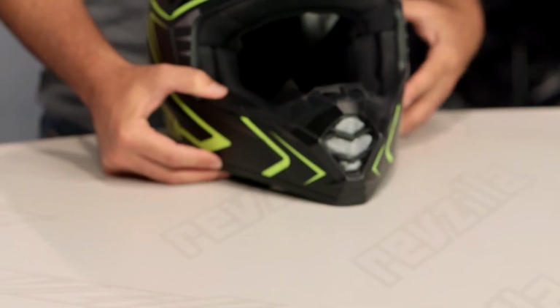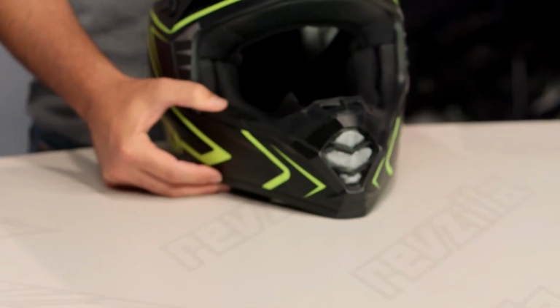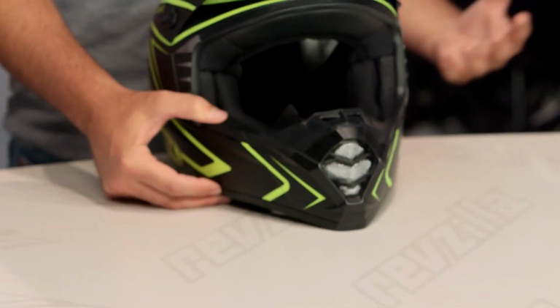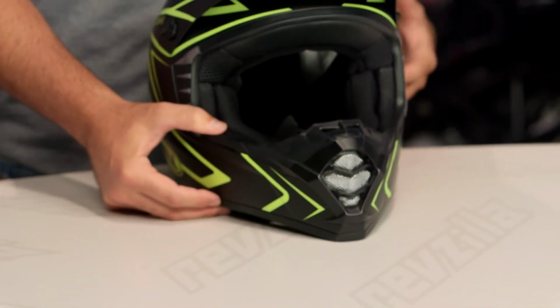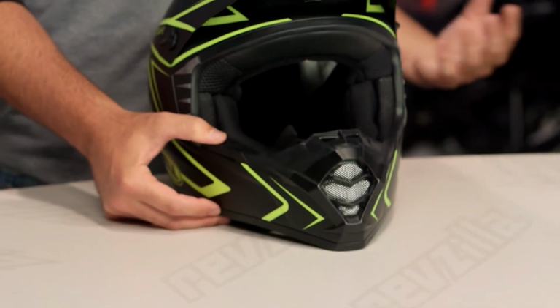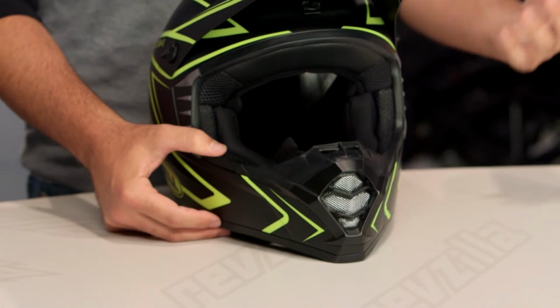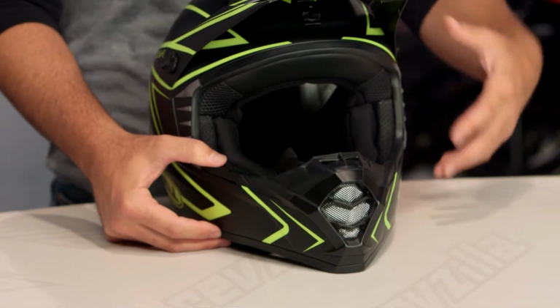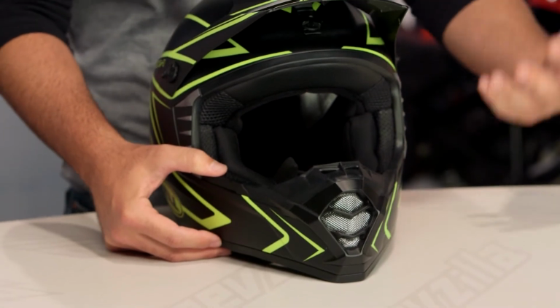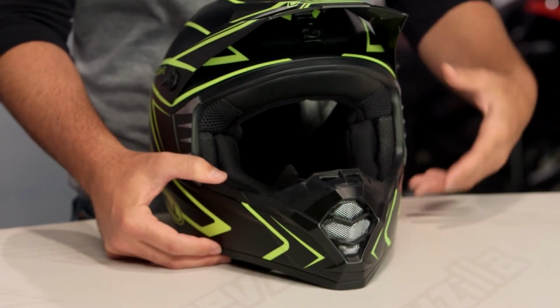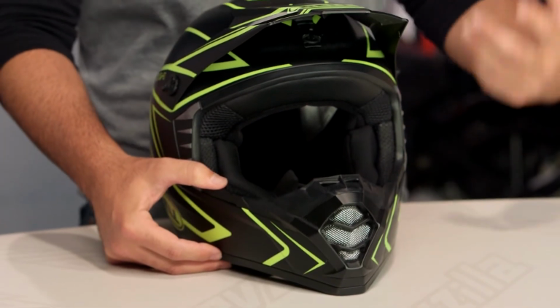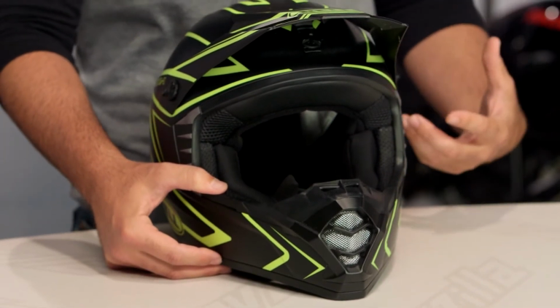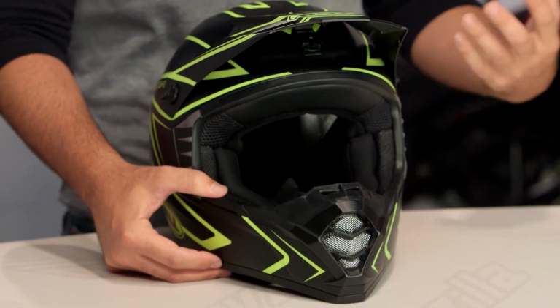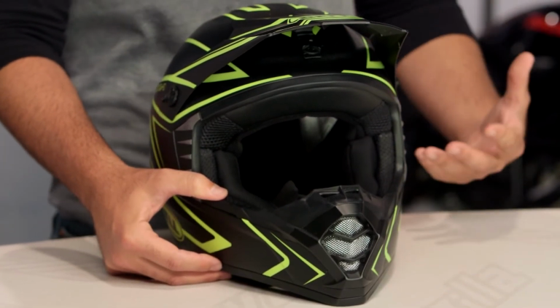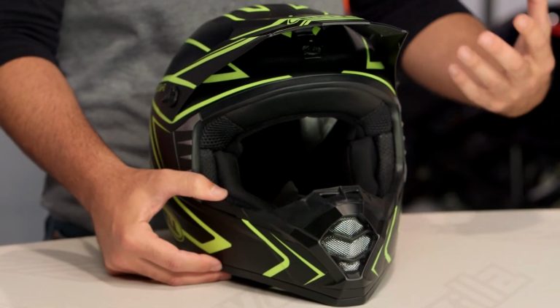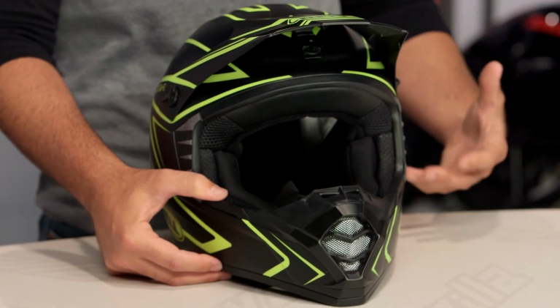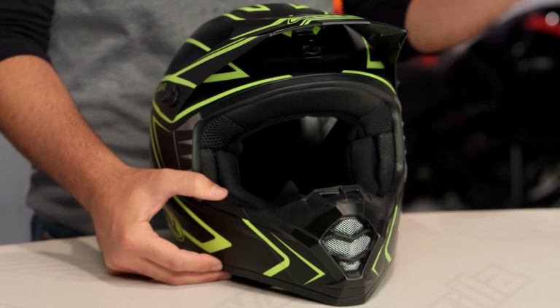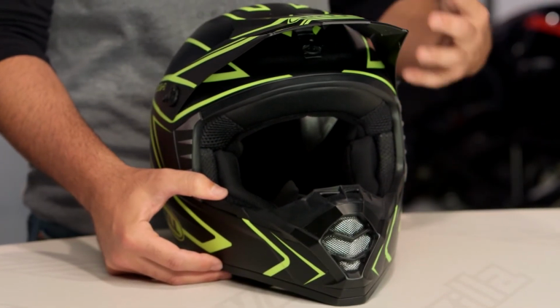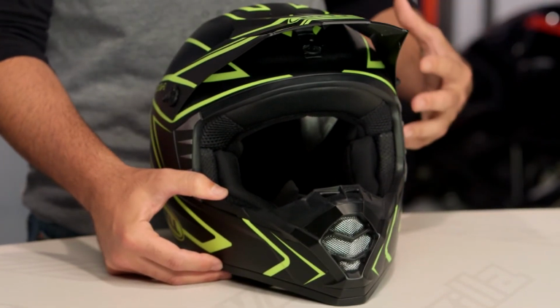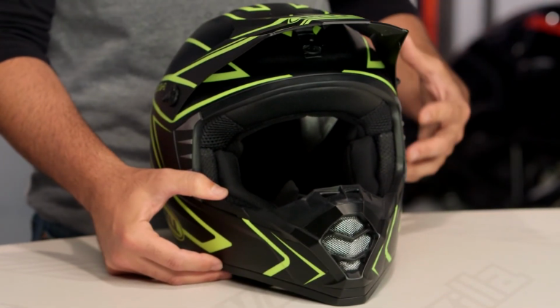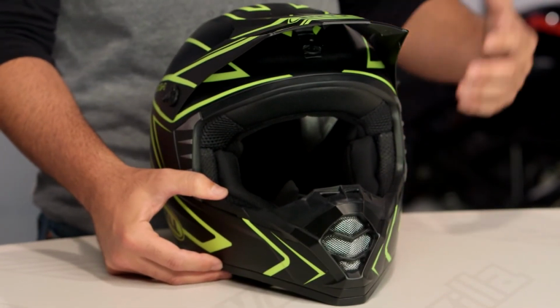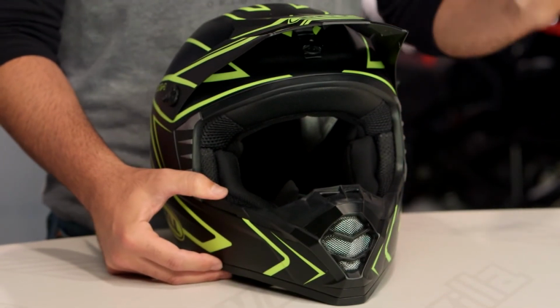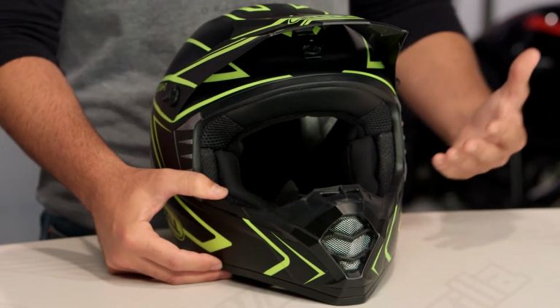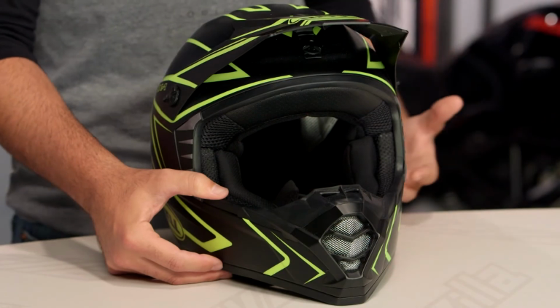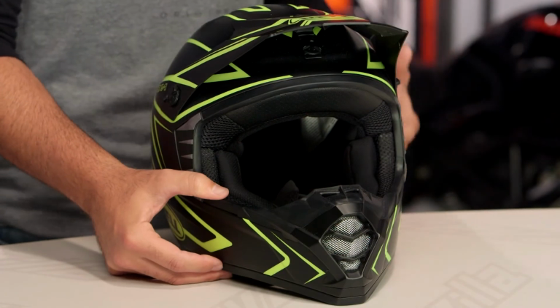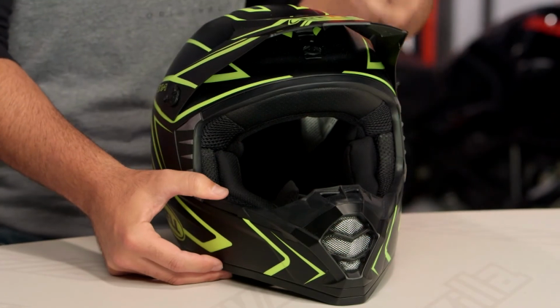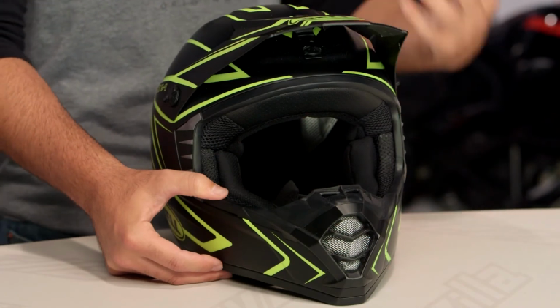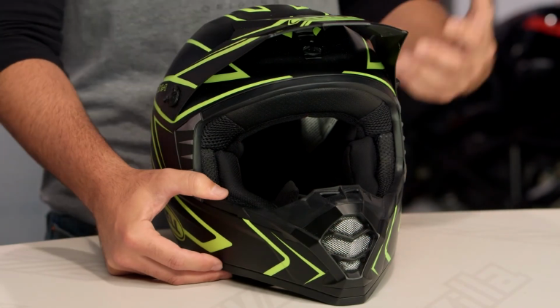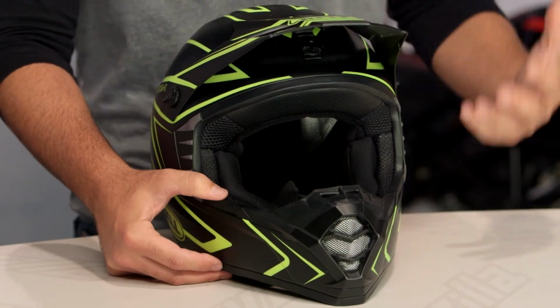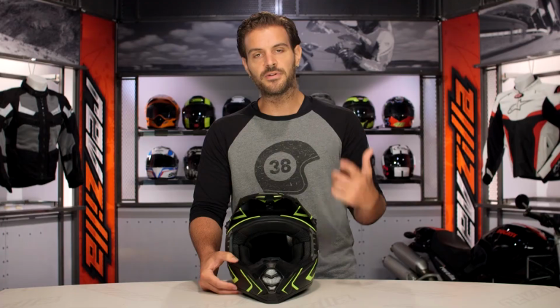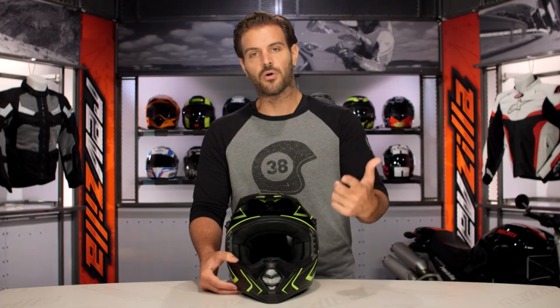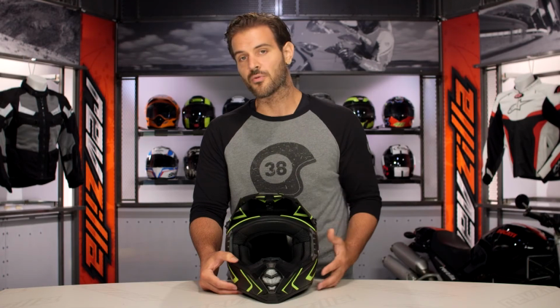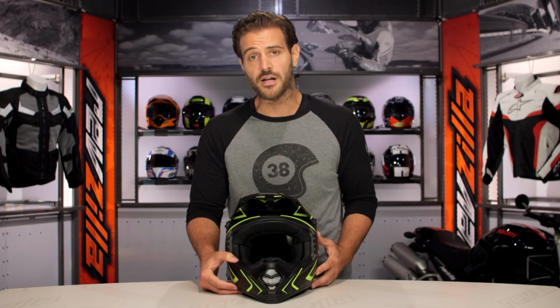For riders out there that are looking at getting into dirt, the SX-1 is definitely going to be one to consider around that $100 price point, and there are a lot of riders out there that are utilizing Bell helmets on their rides.